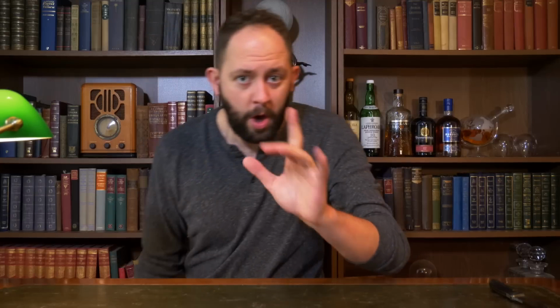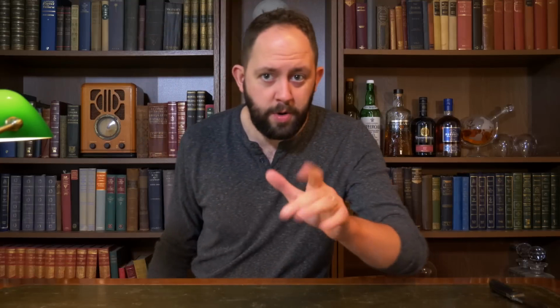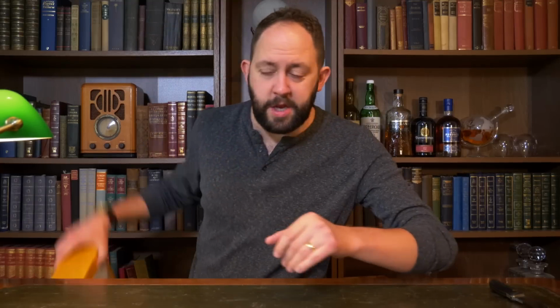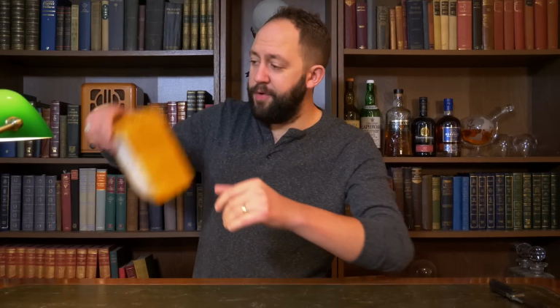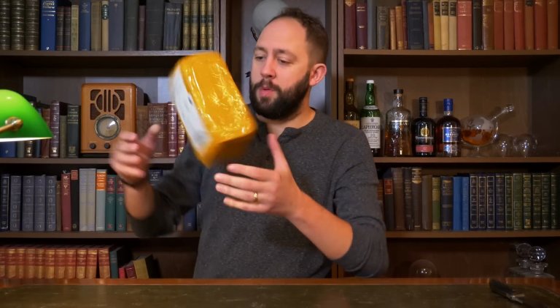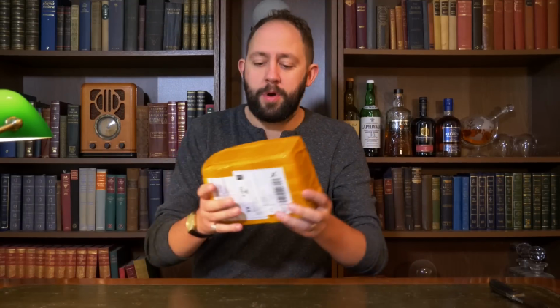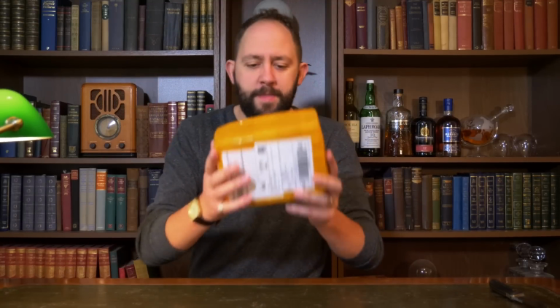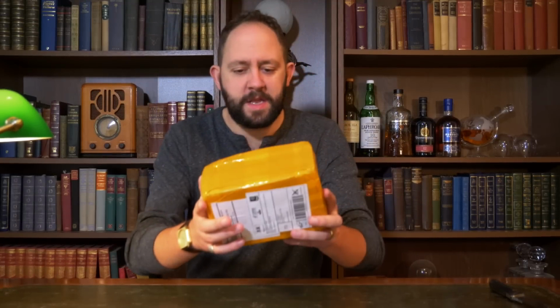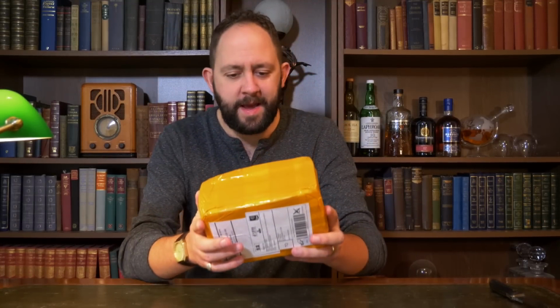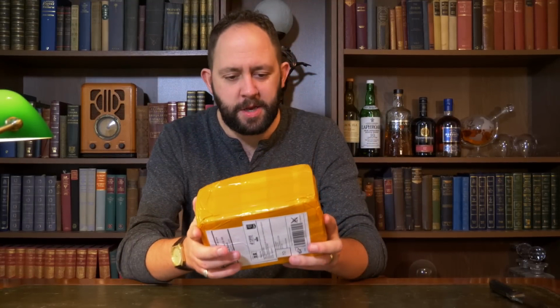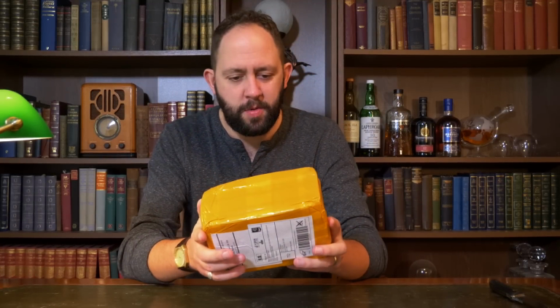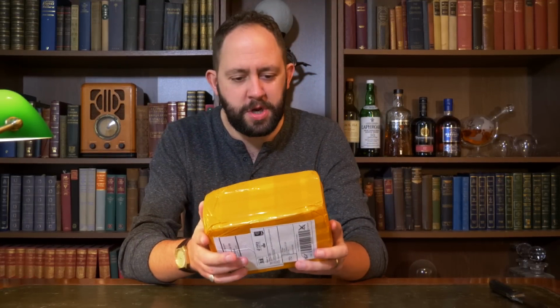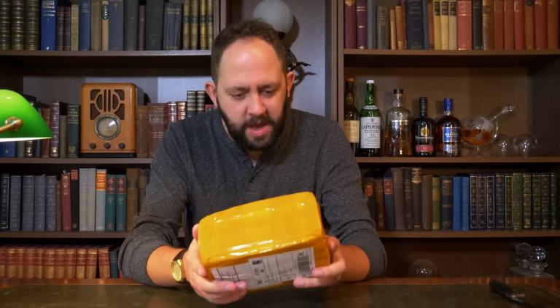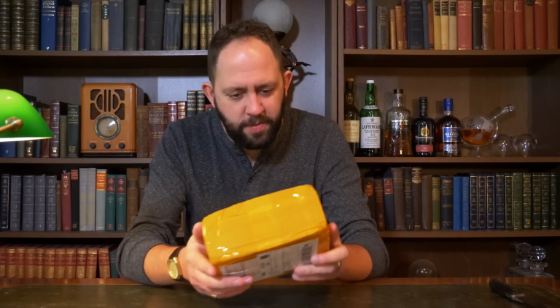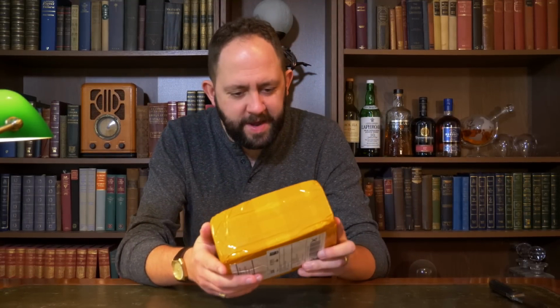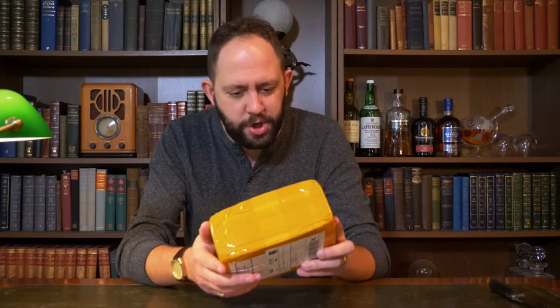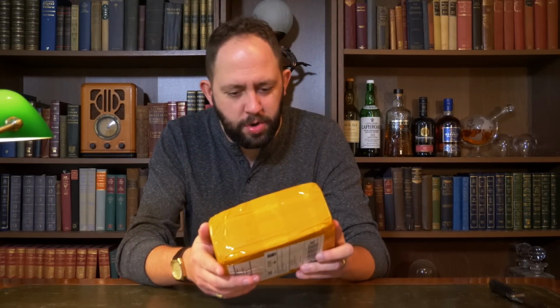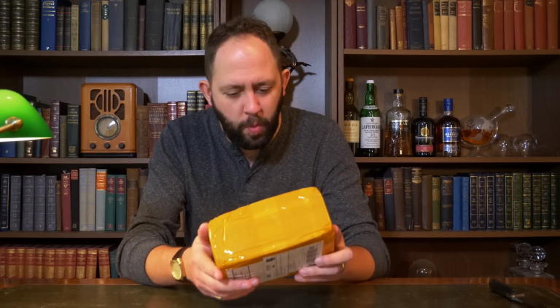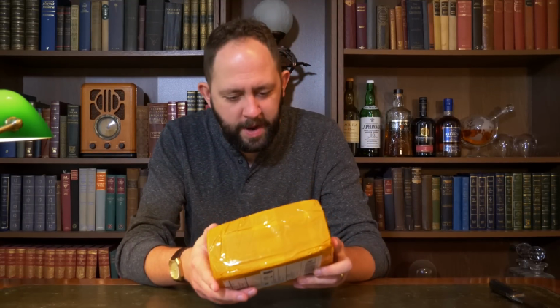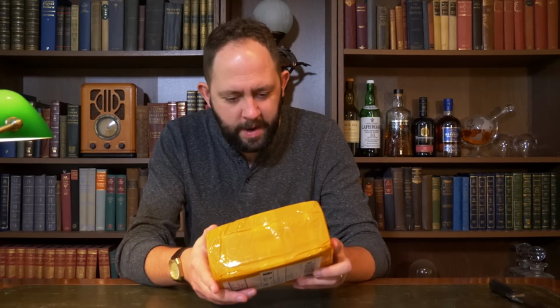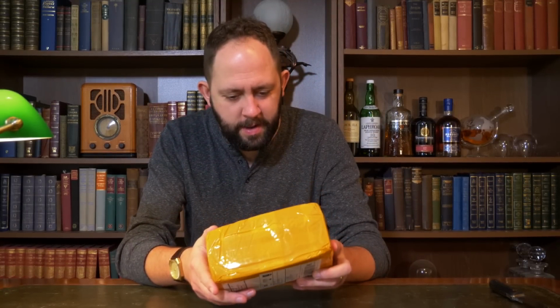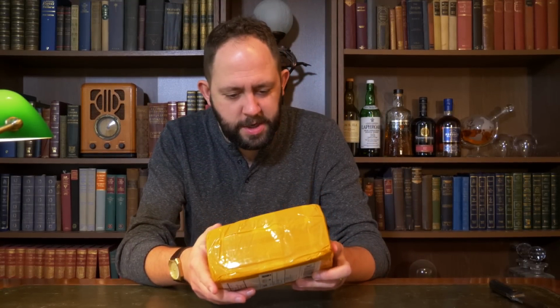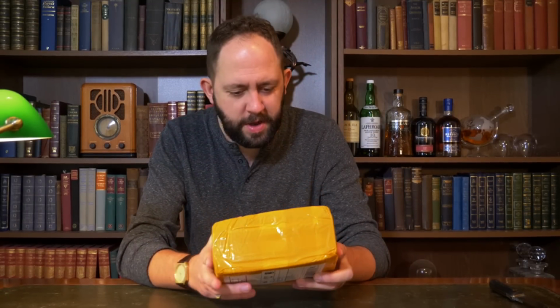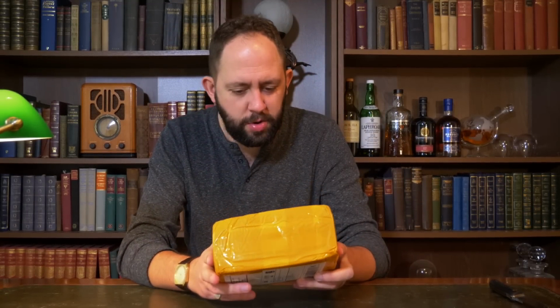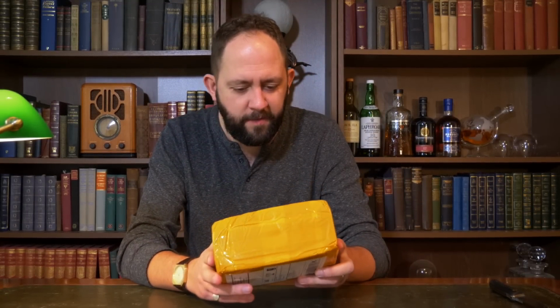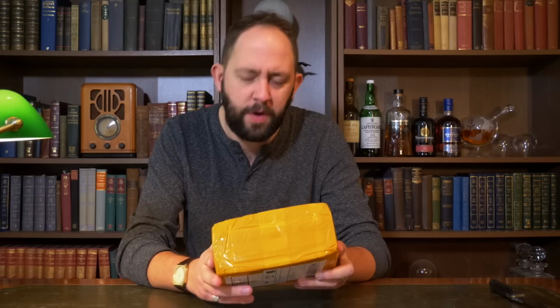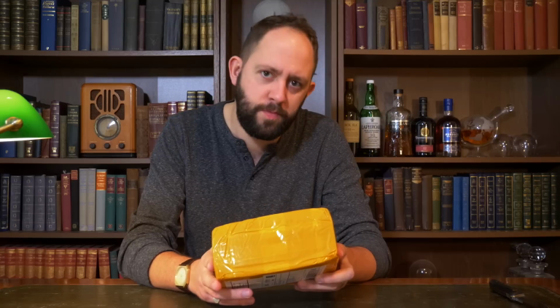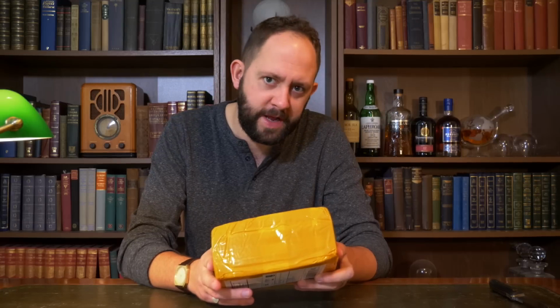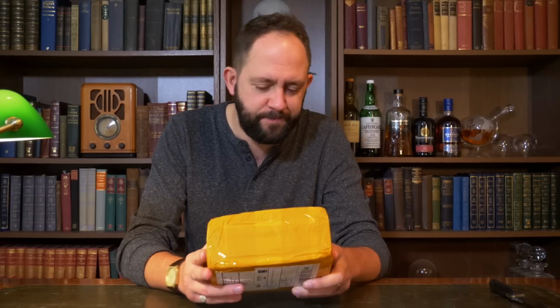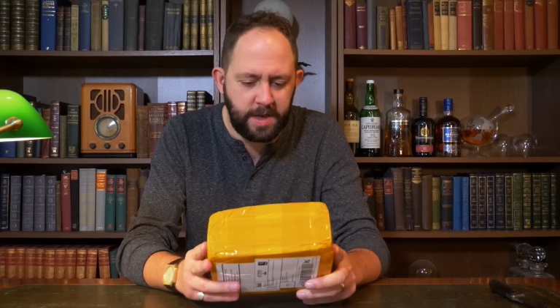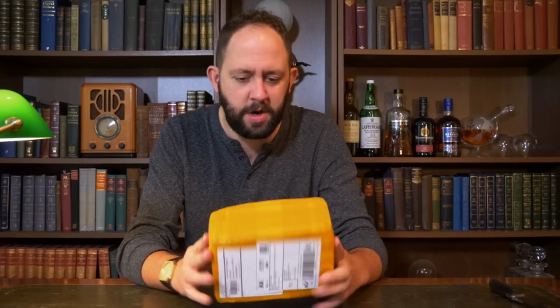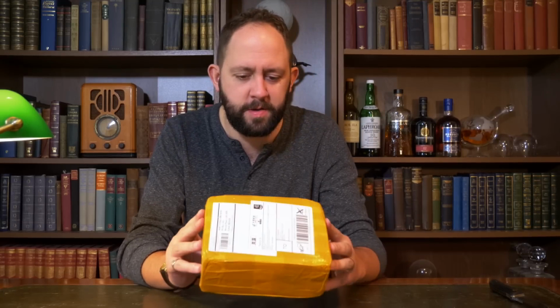So the first one we've got is this, which is a yellow package with something called a phone bracket inside it.